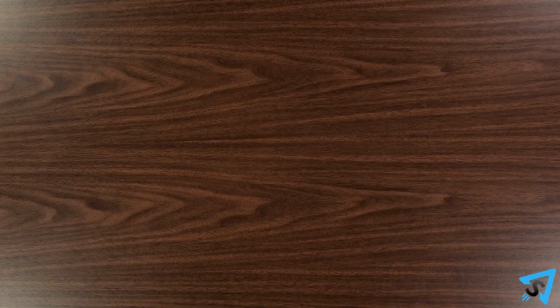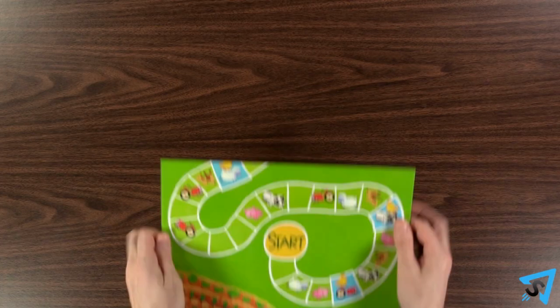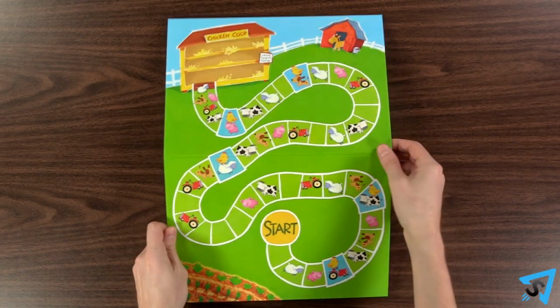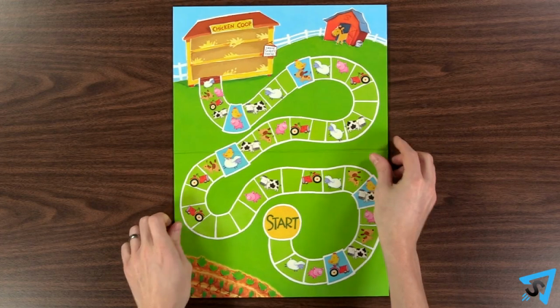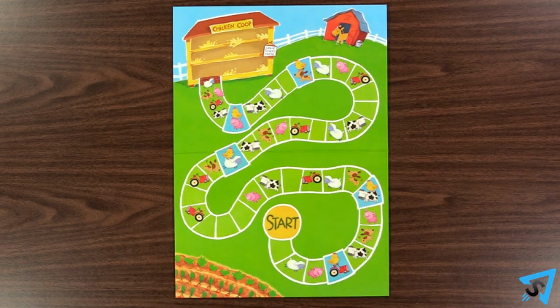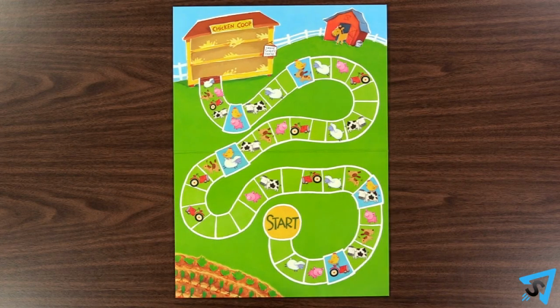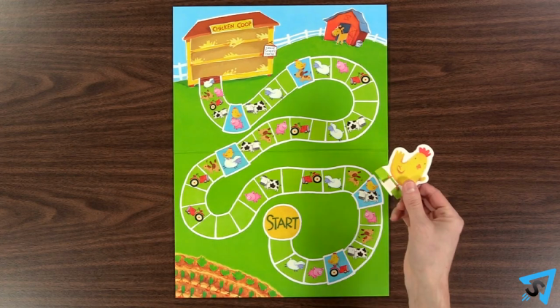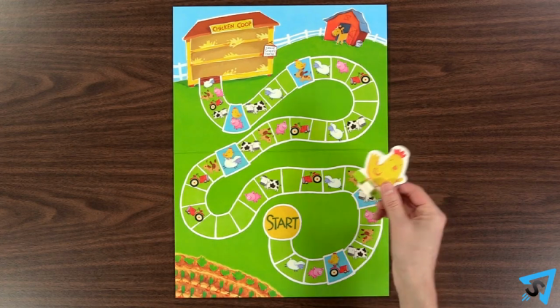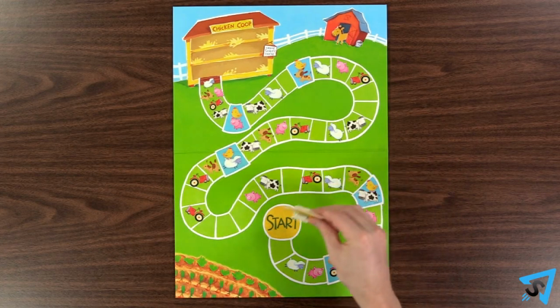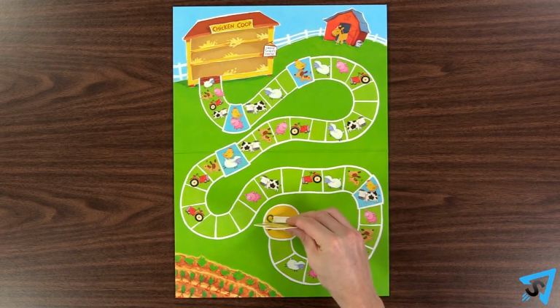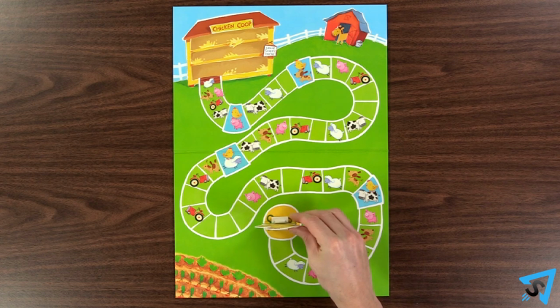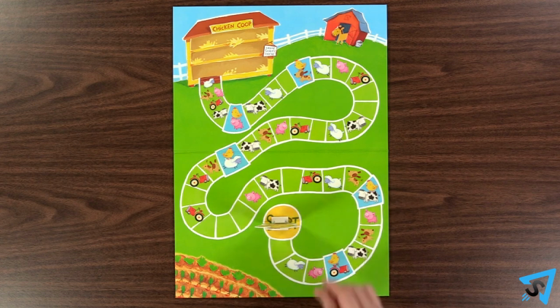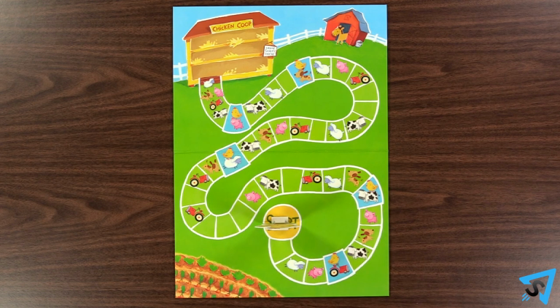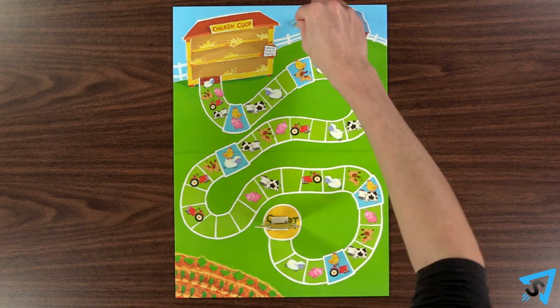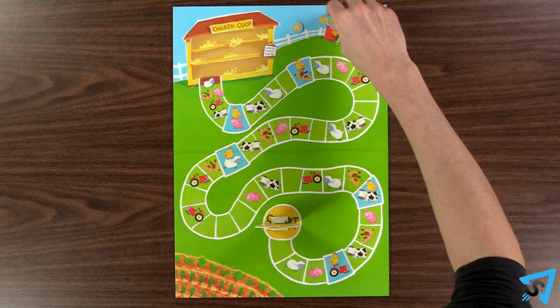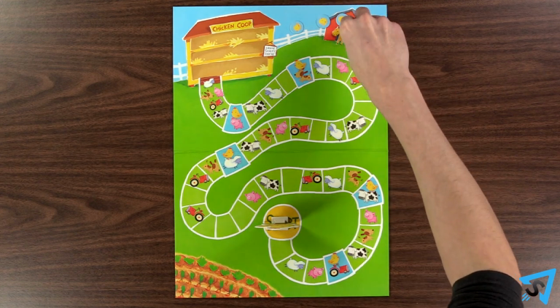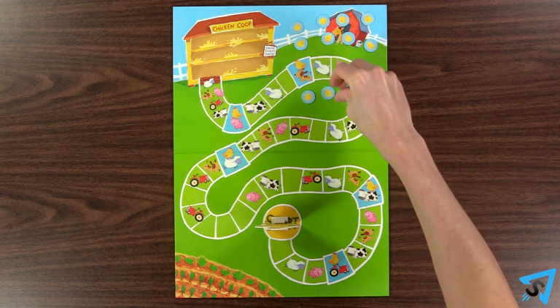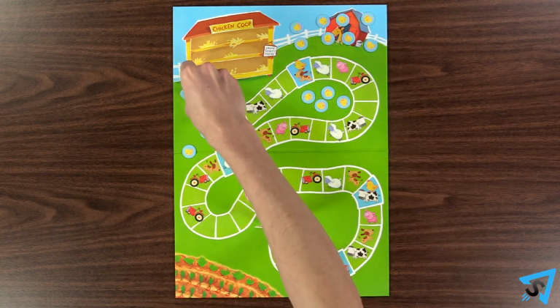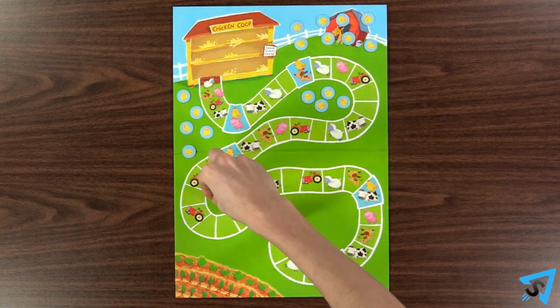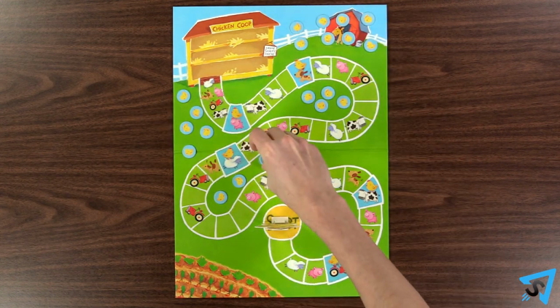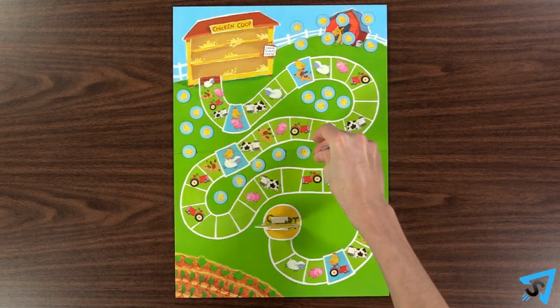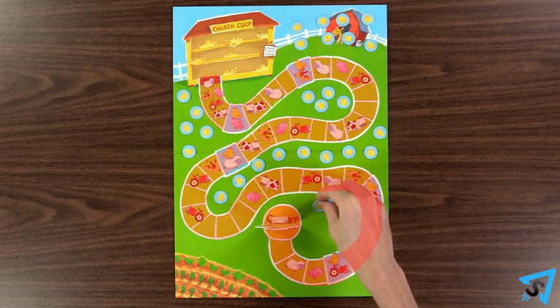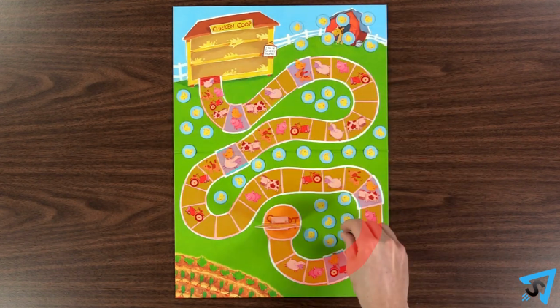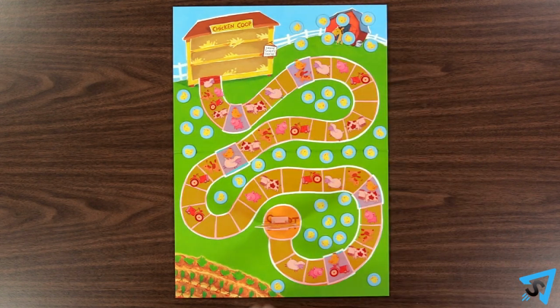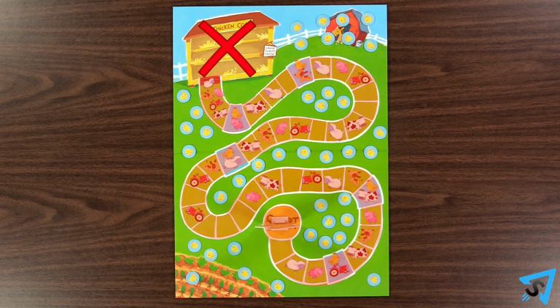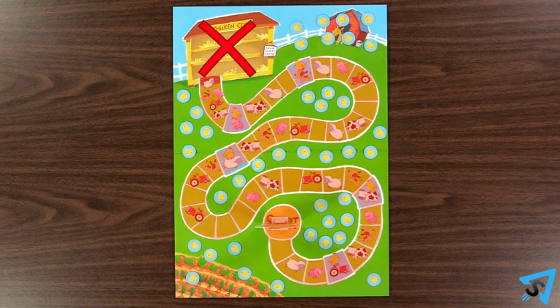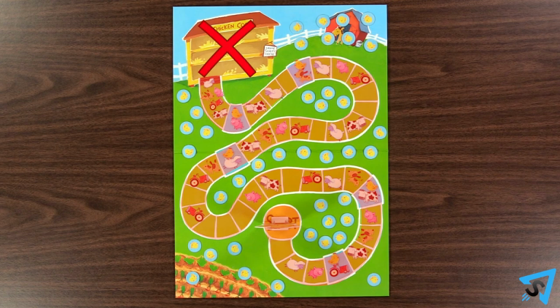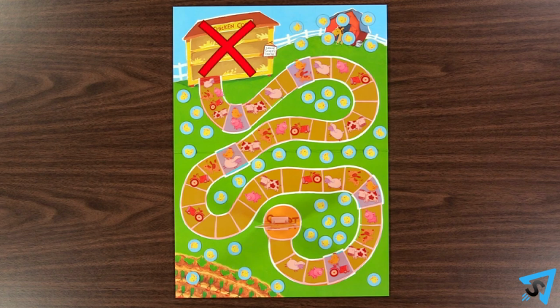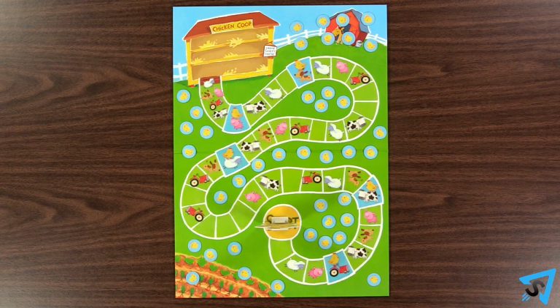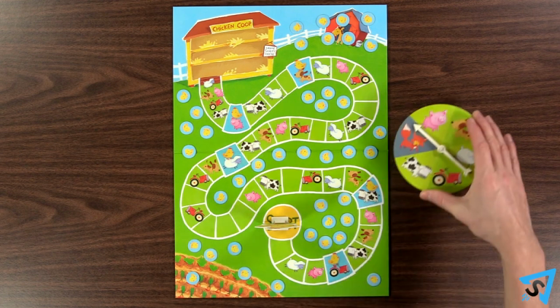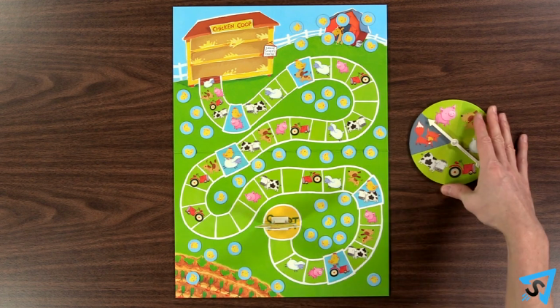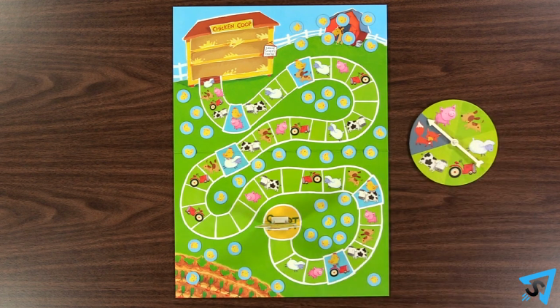Lay out the board and place the mother hen on the start space. Scatter the baby chicks around the farm, but not on the path or chicken coop. Place the spinner nearby.